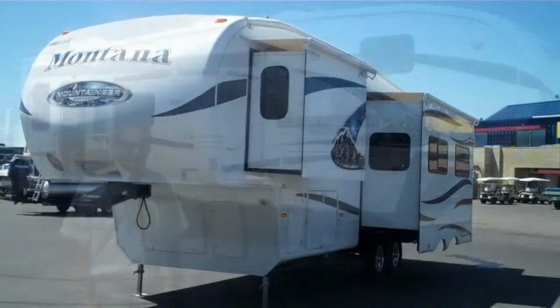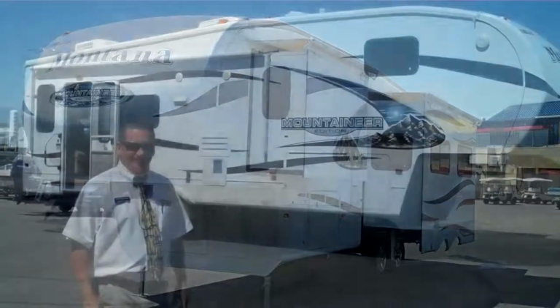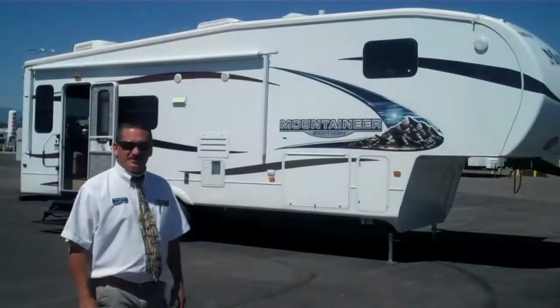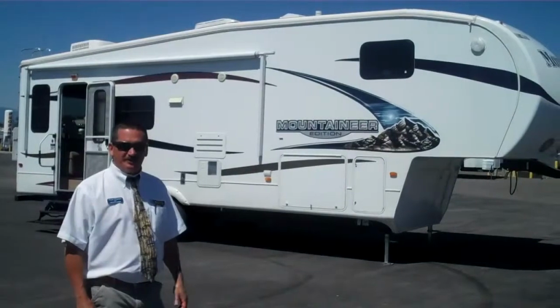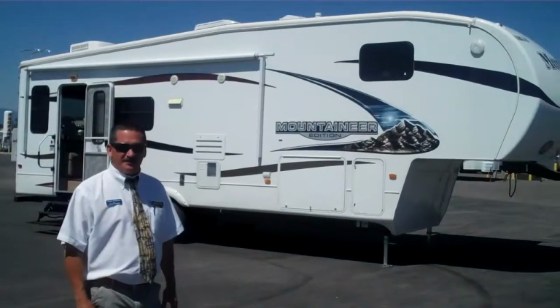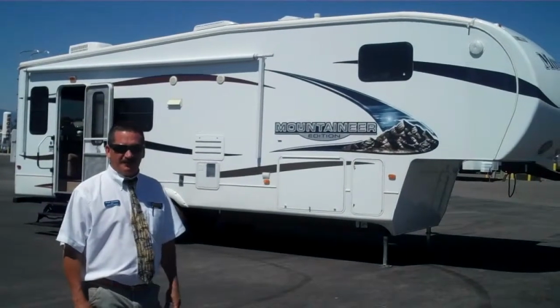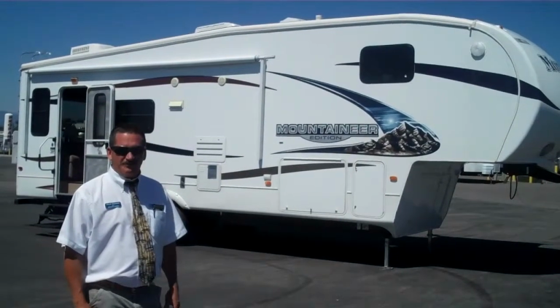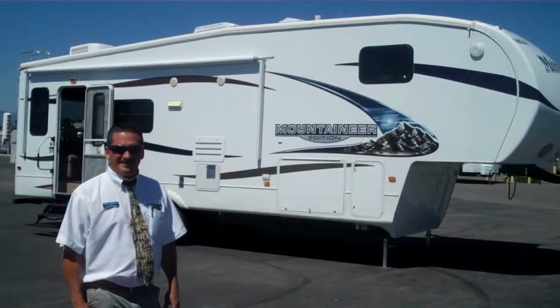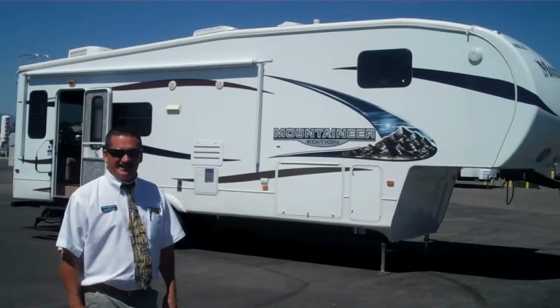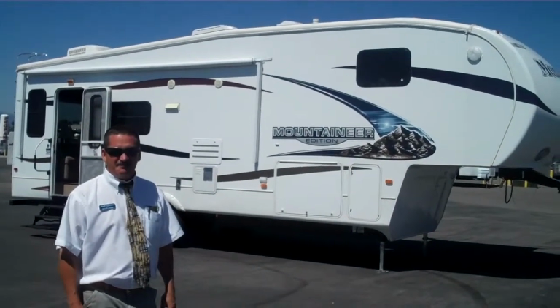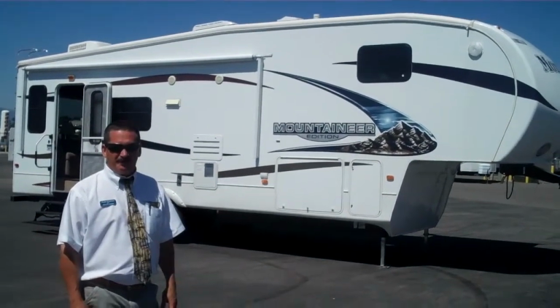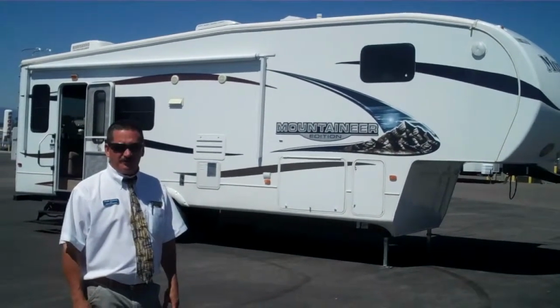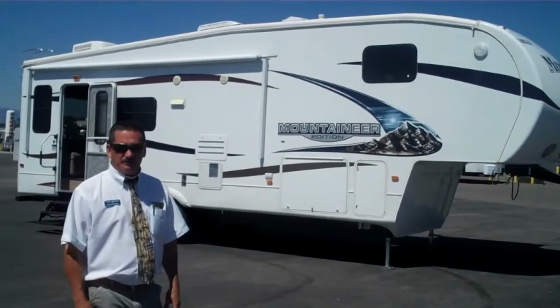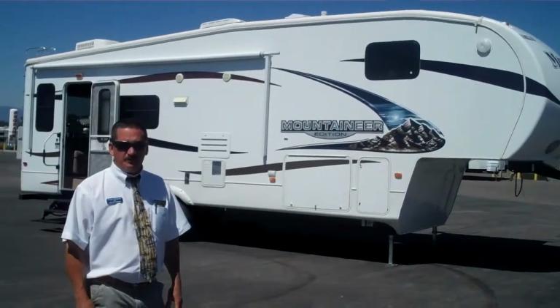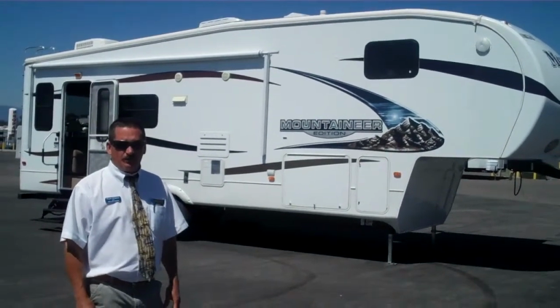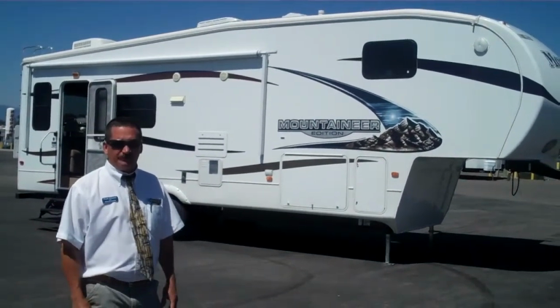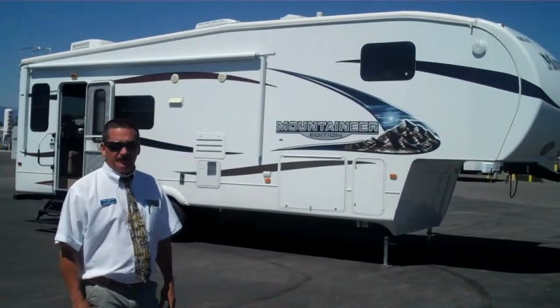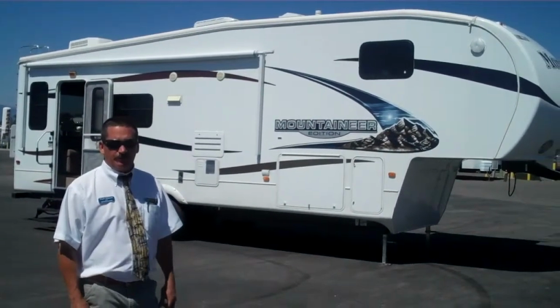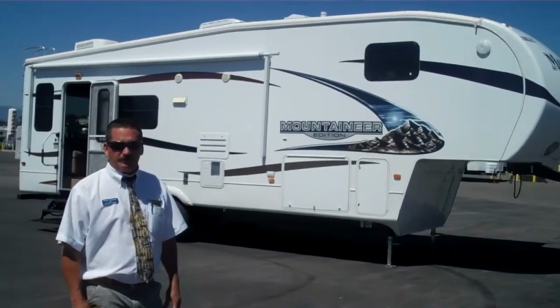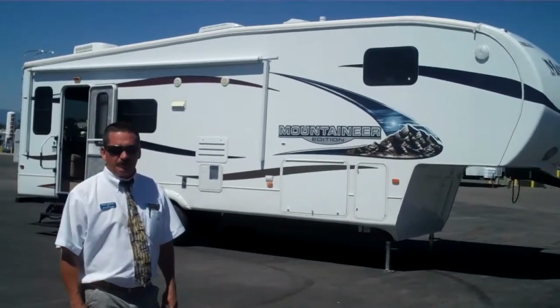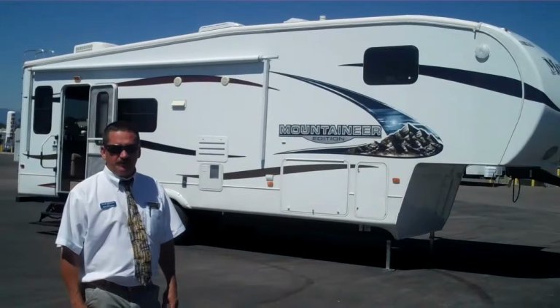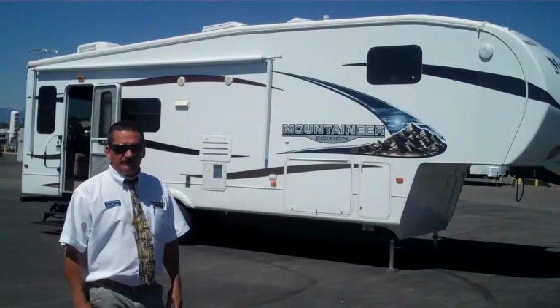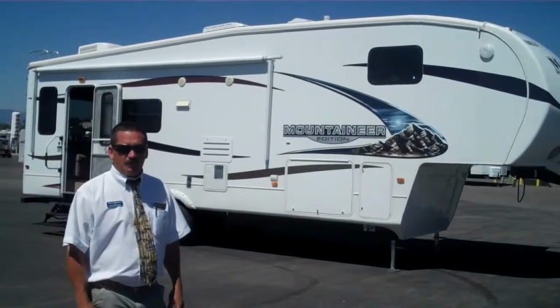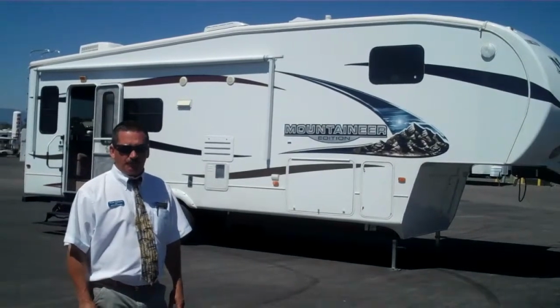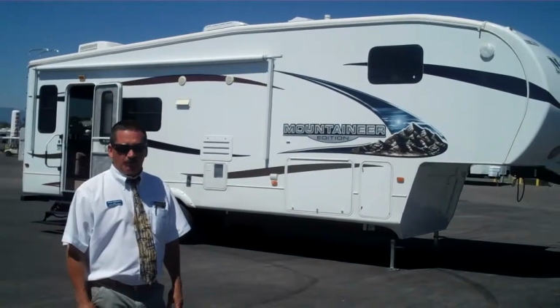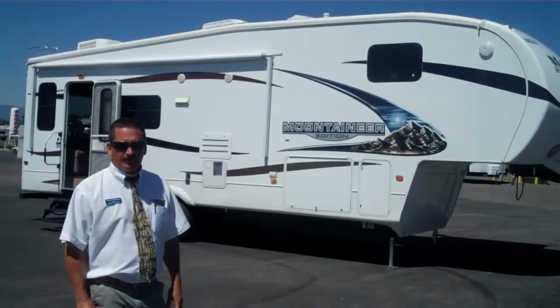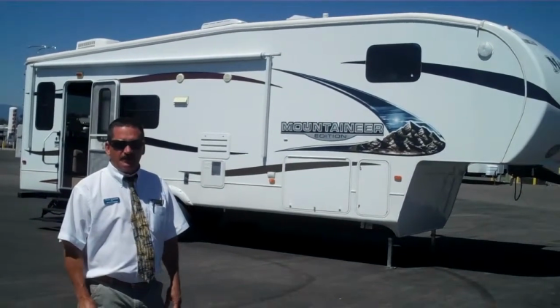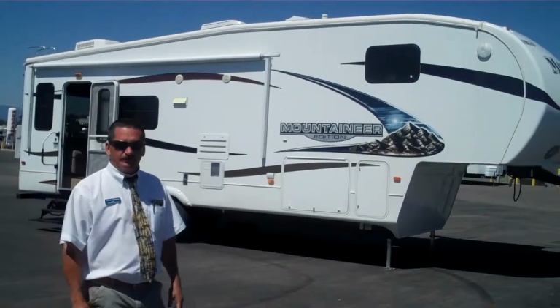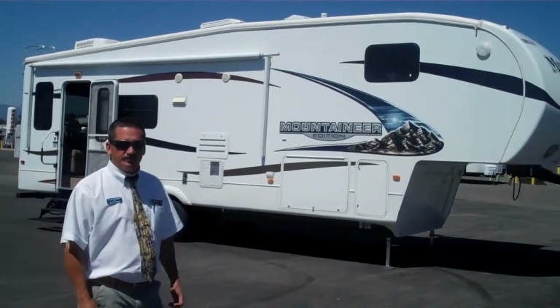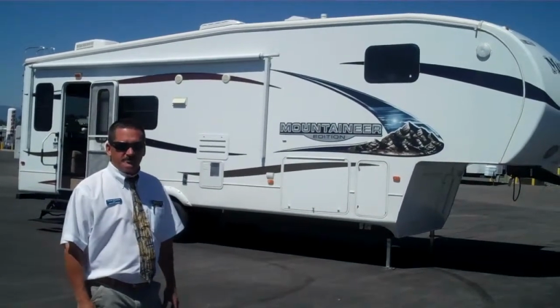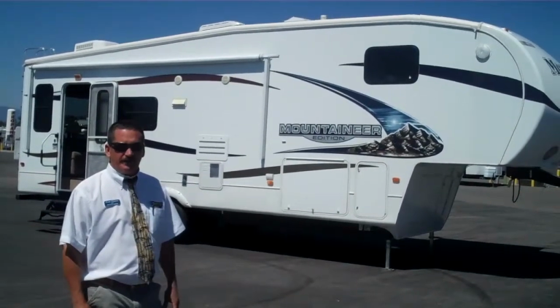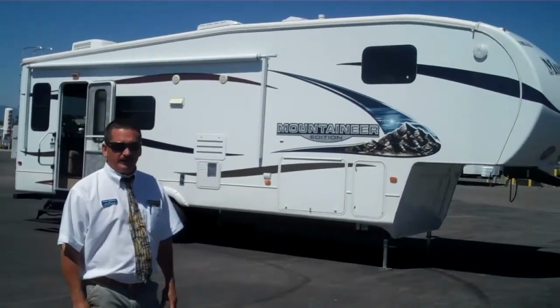This is a 2011 Montana Mountaineer edition, 28-foot rear living room — a very popular floor plan with two chairs in the back.